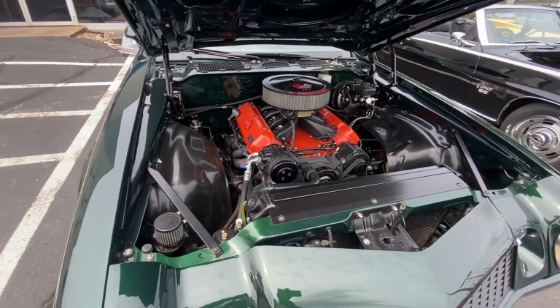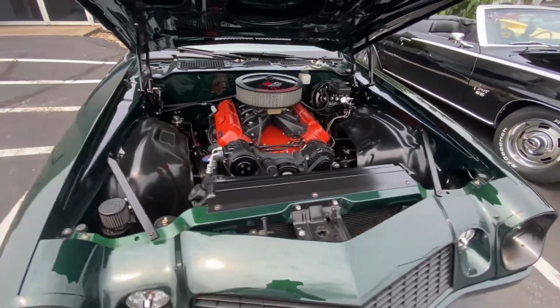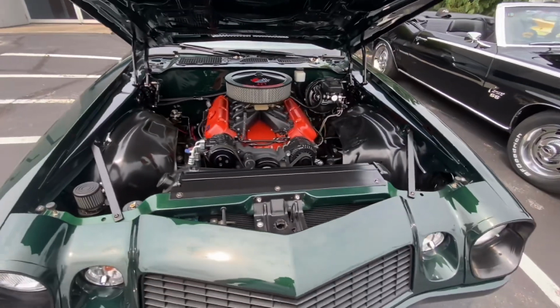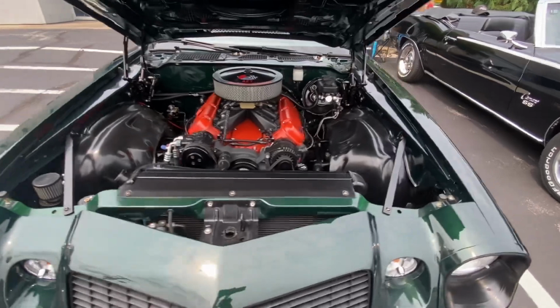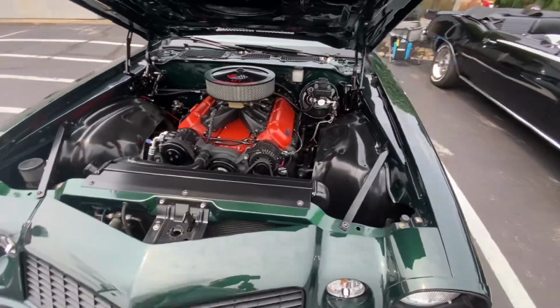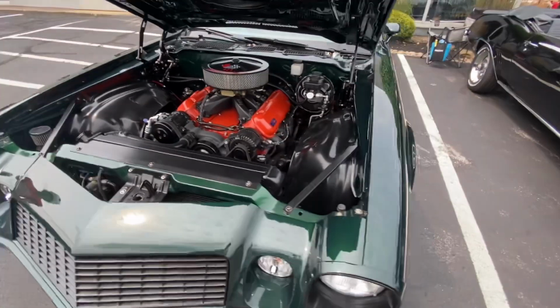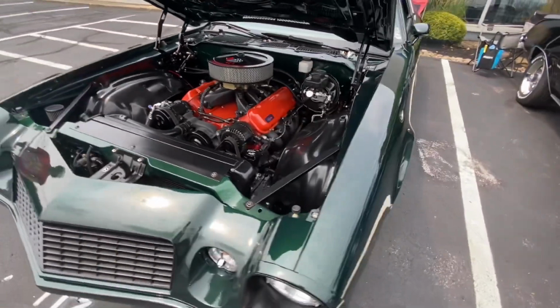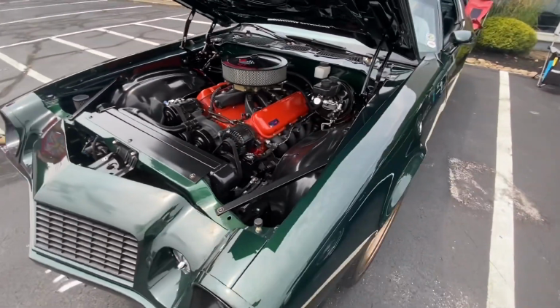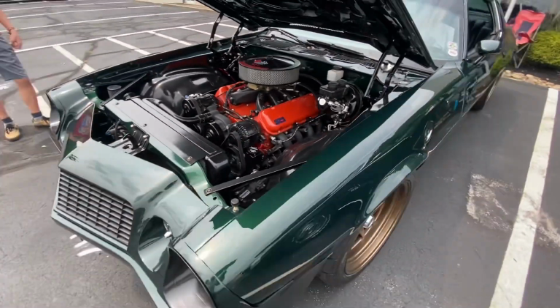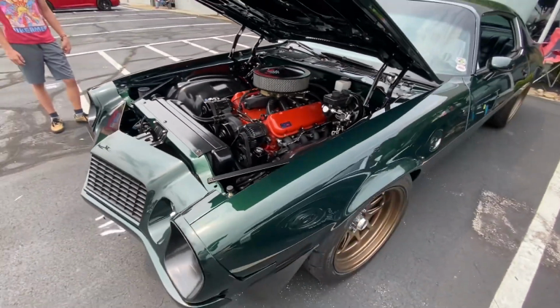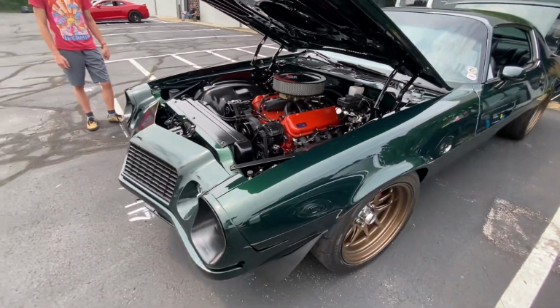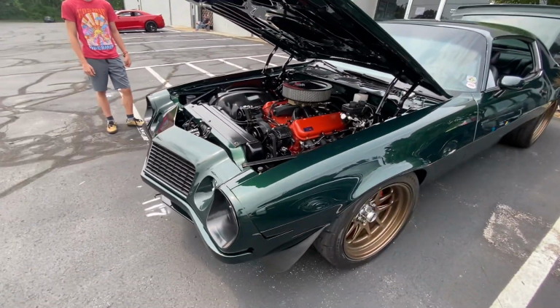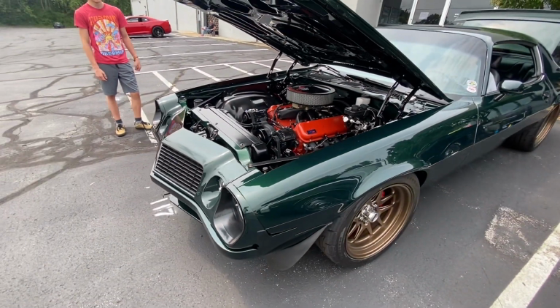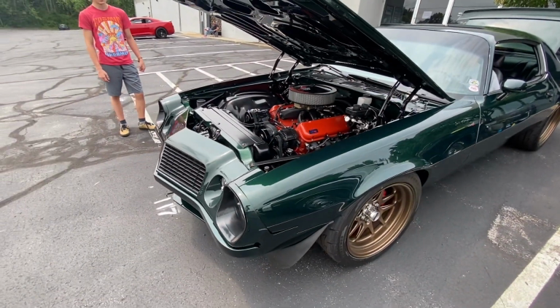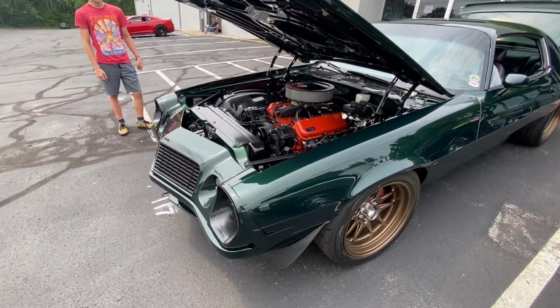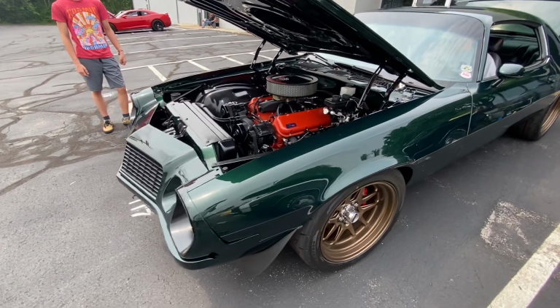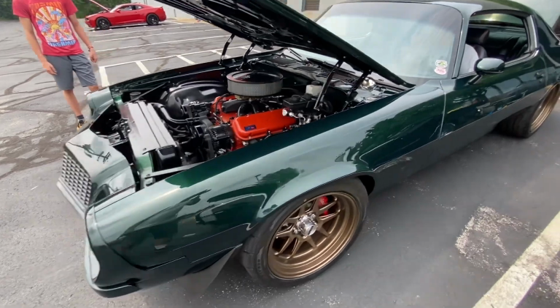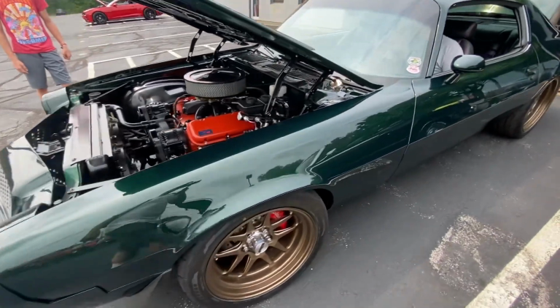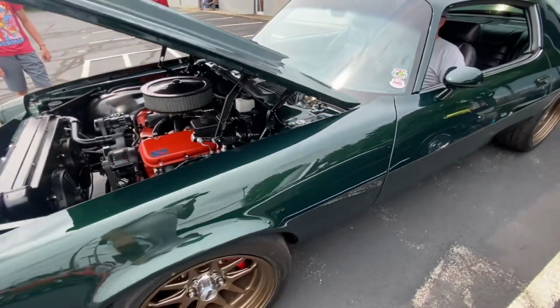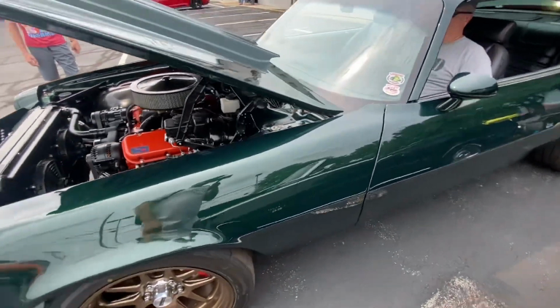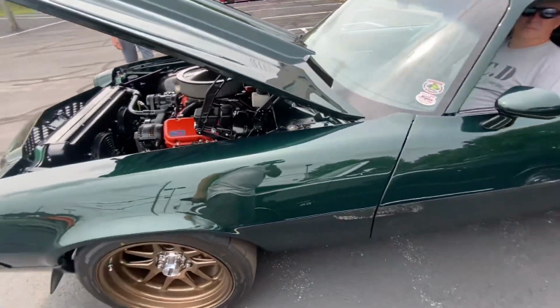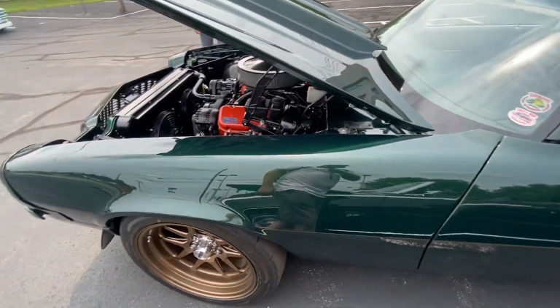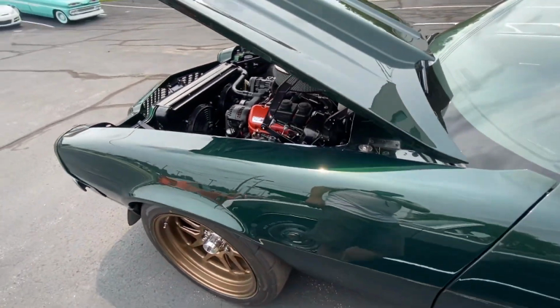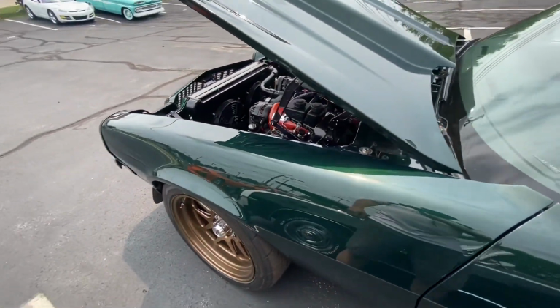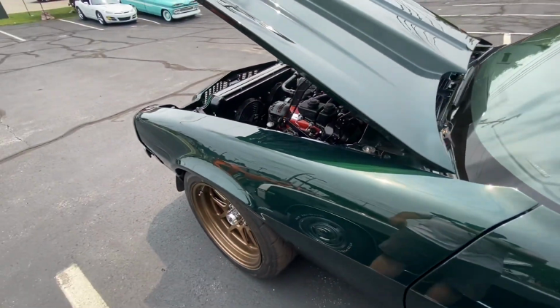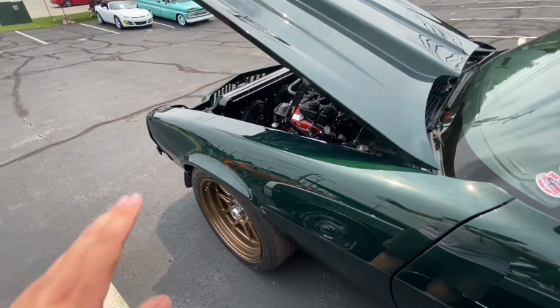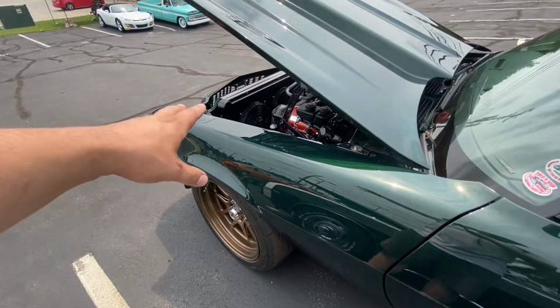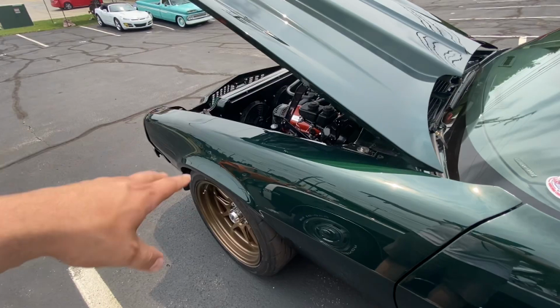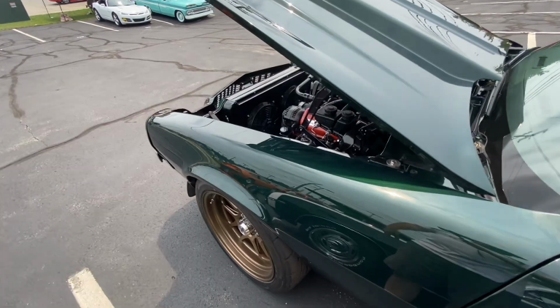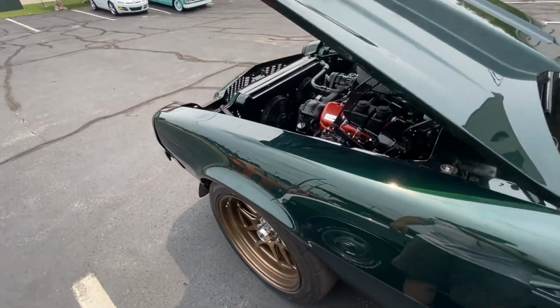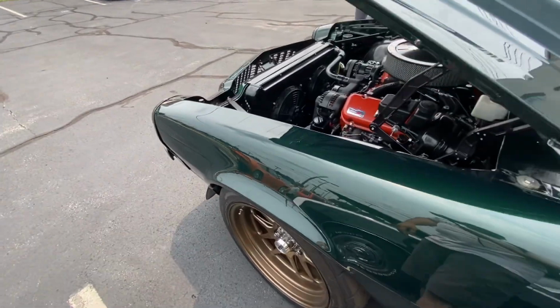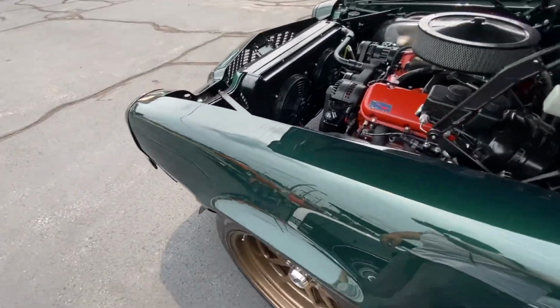God, that sounds nice. That sounds so good. I like how you put the Chevrolet stickers on the engine like it was factory — that's amazing.